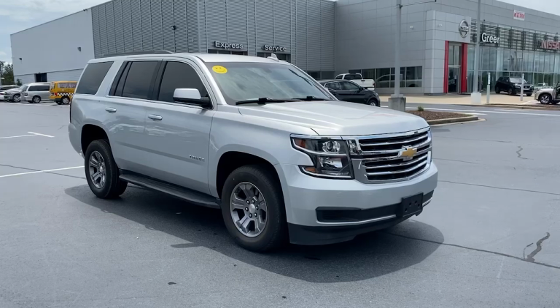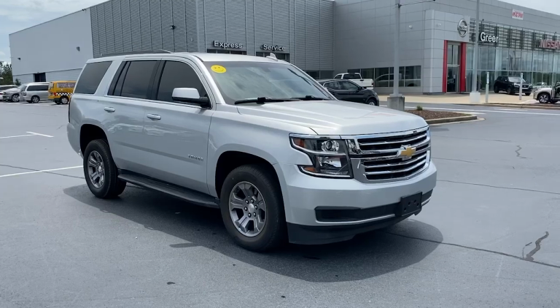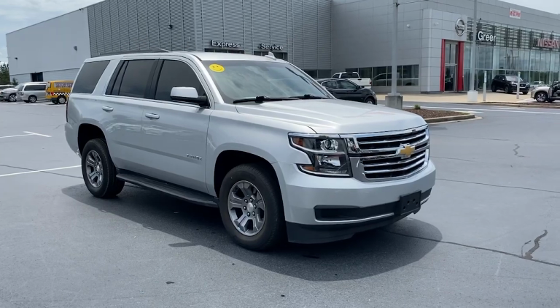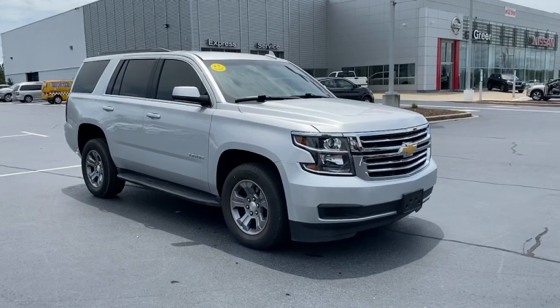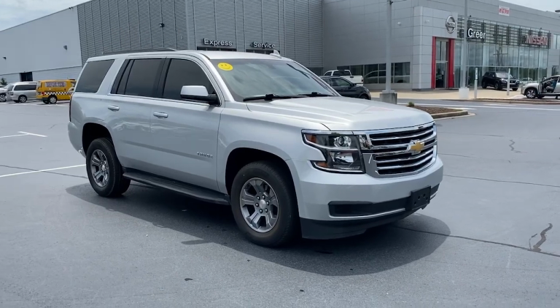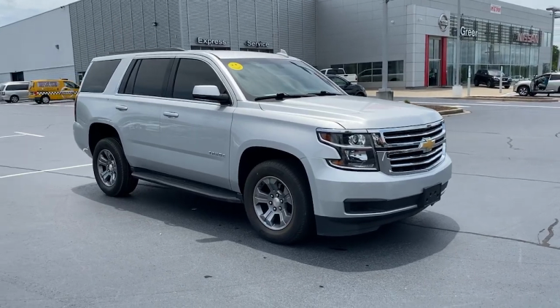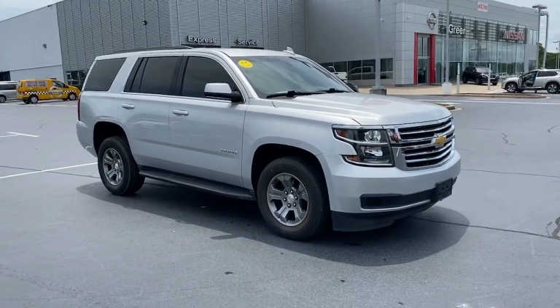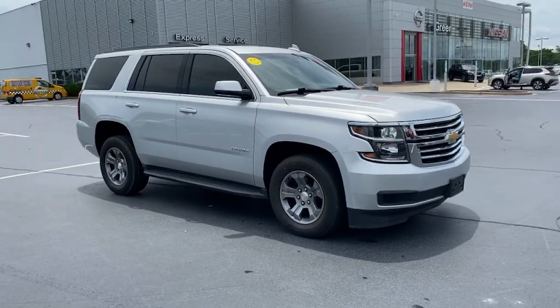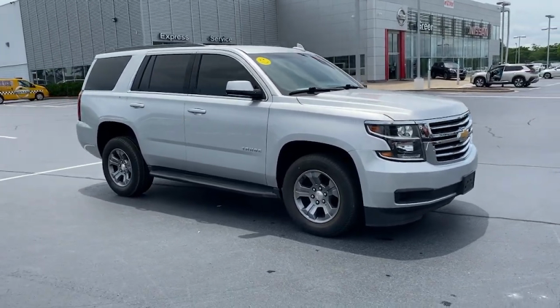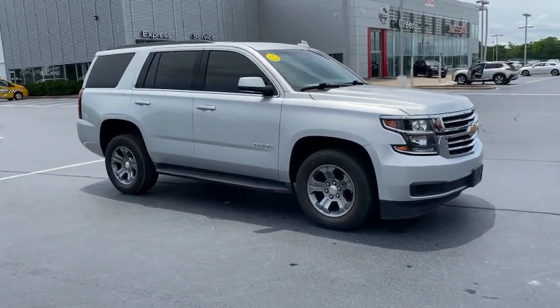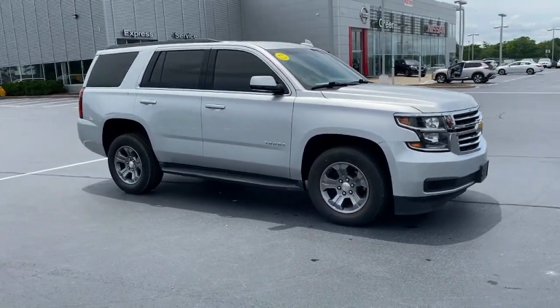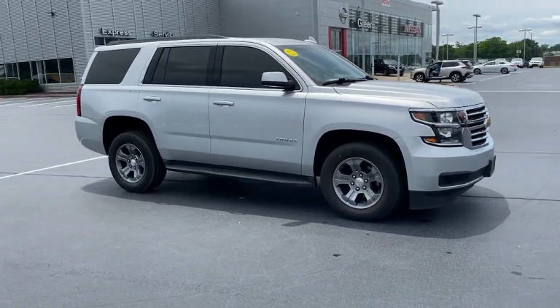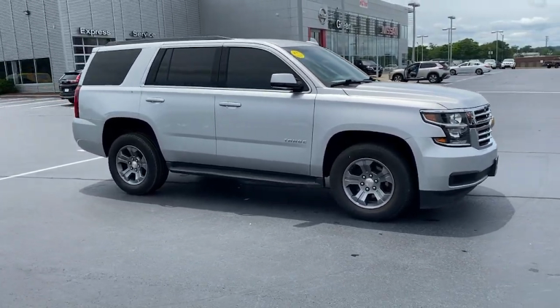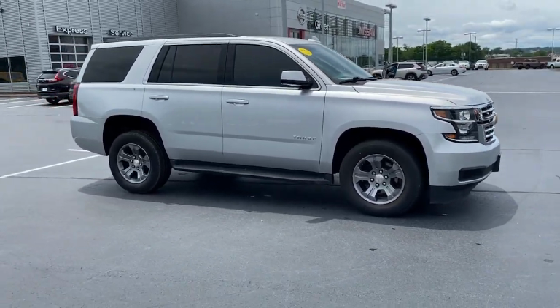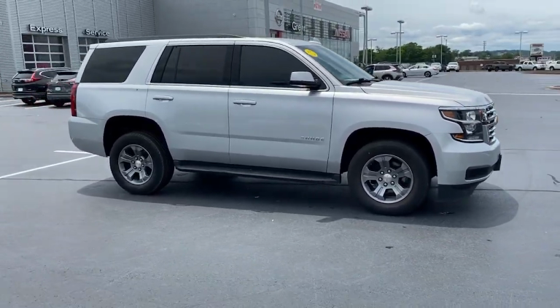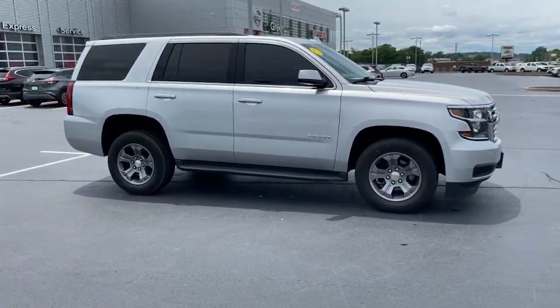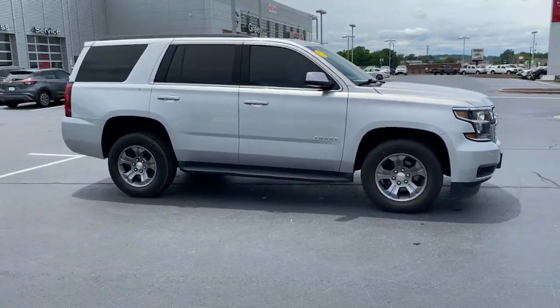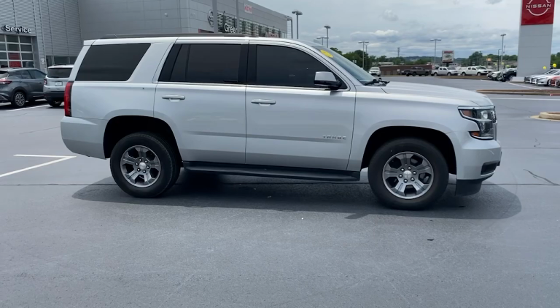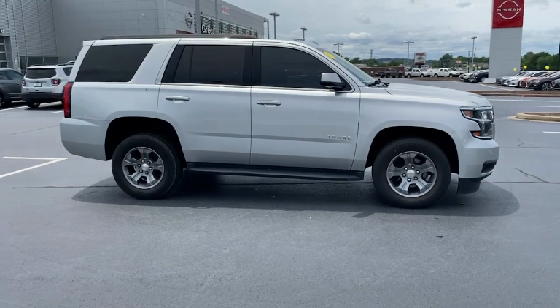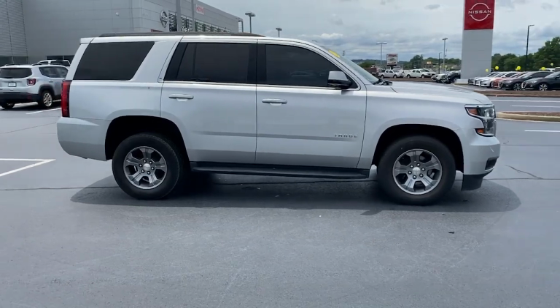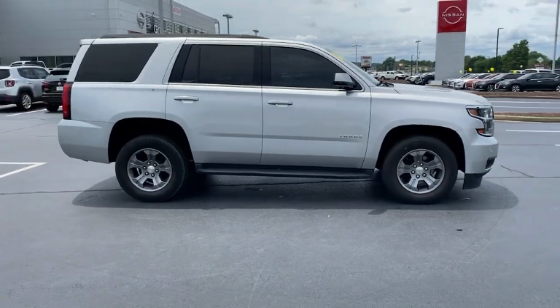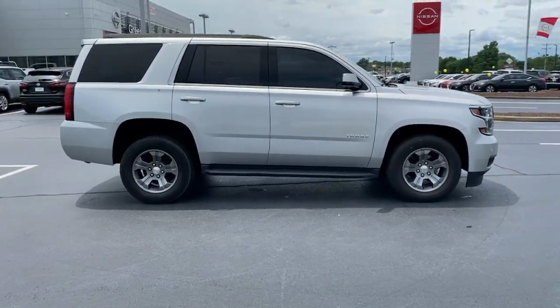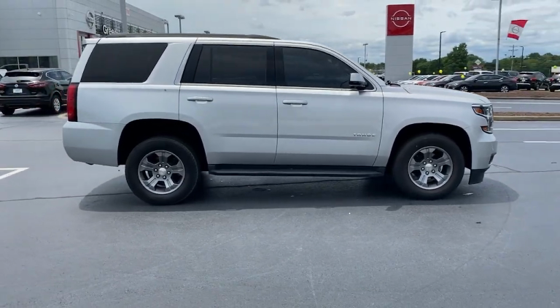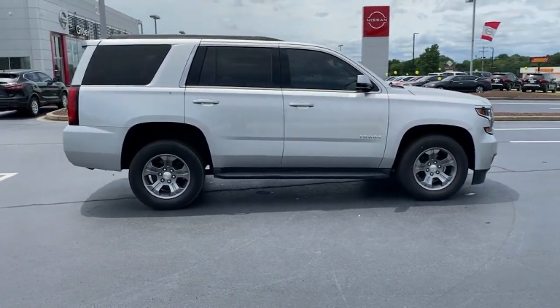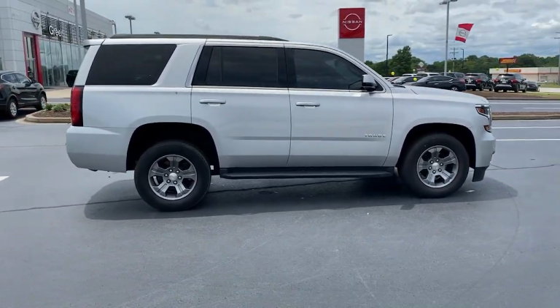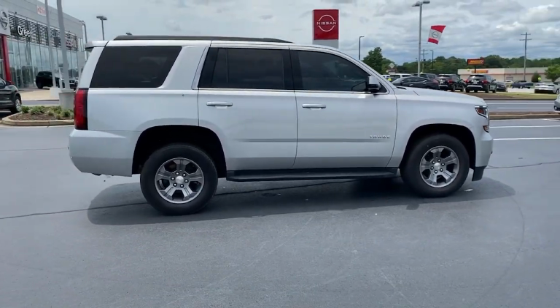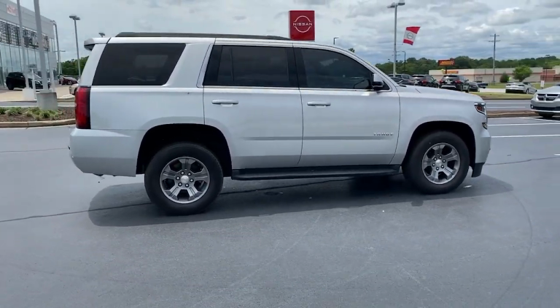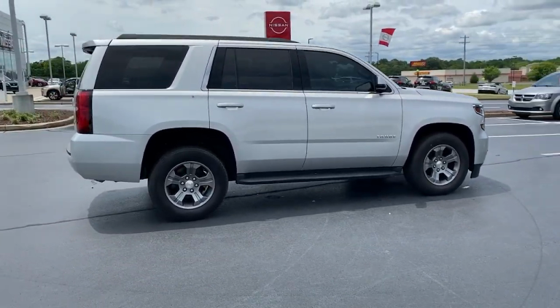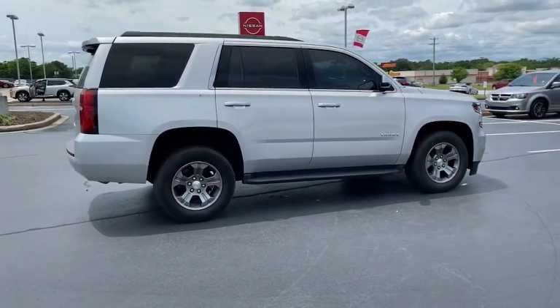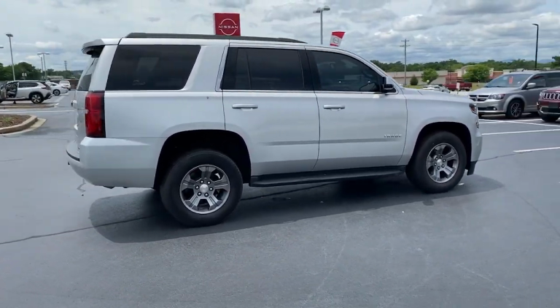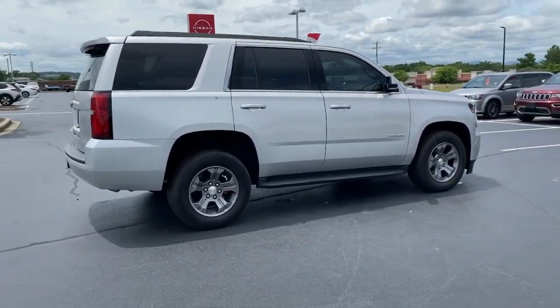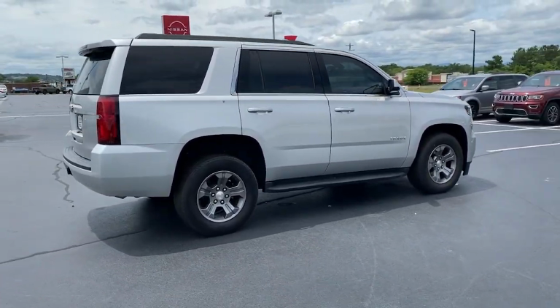Here is a wonderful 2019 Chevrolet Tahoe. With less than 40,000 miles on the odometer, this vehicle provides excellent value.